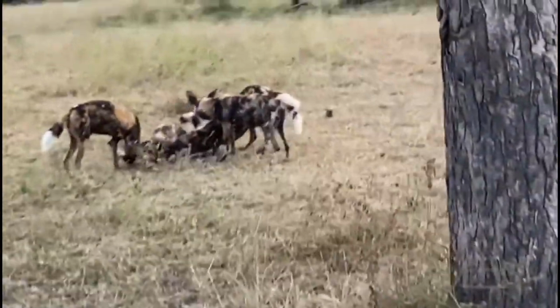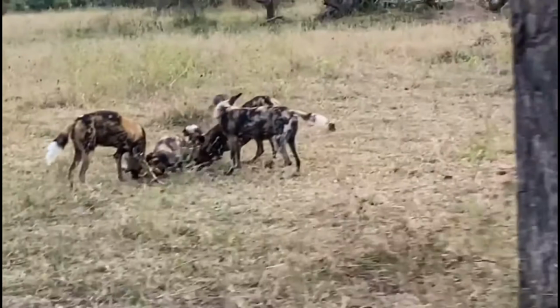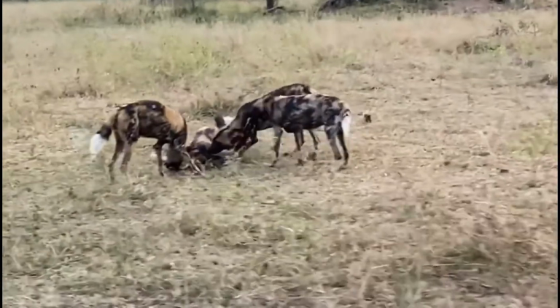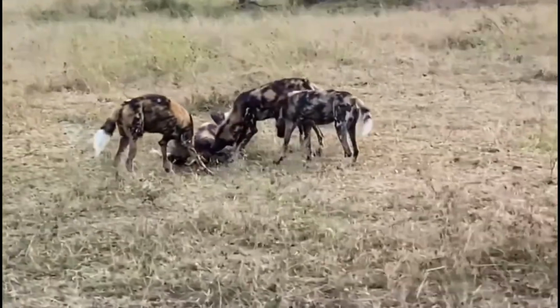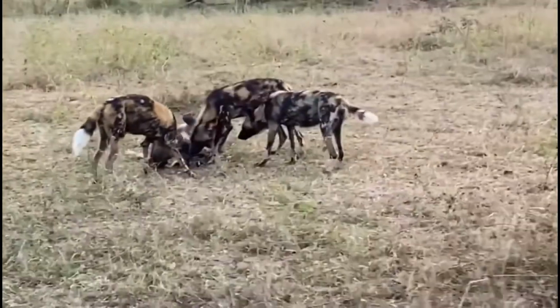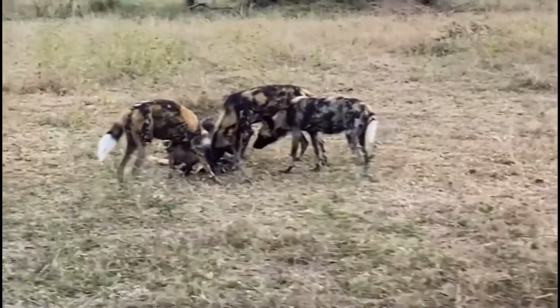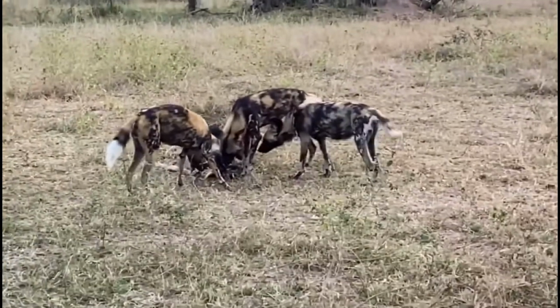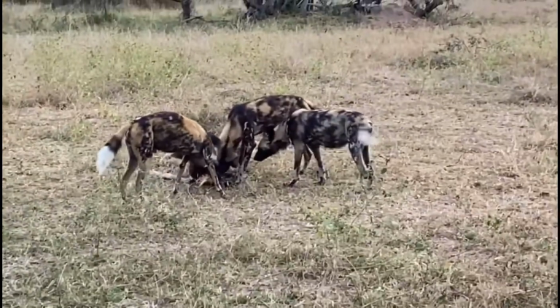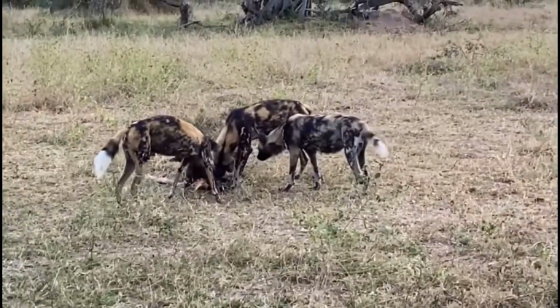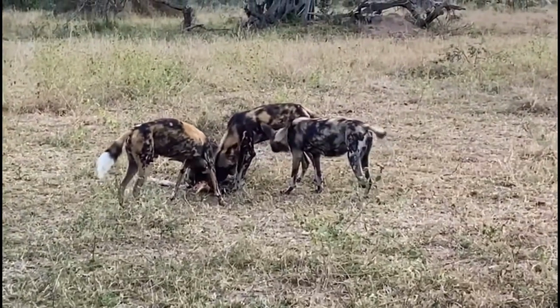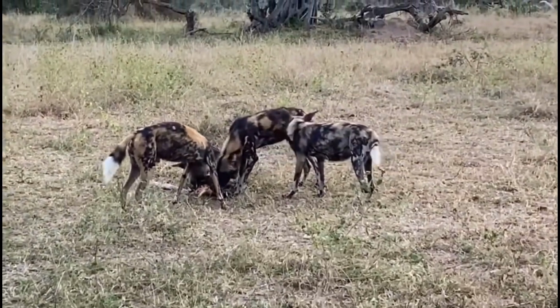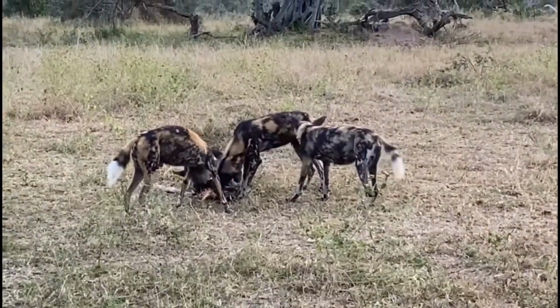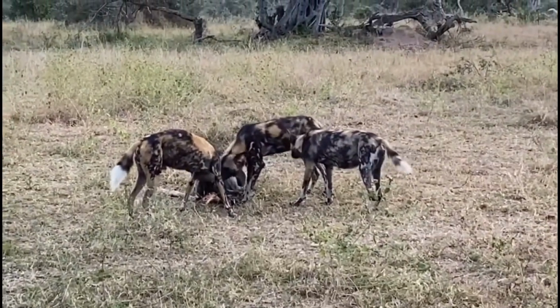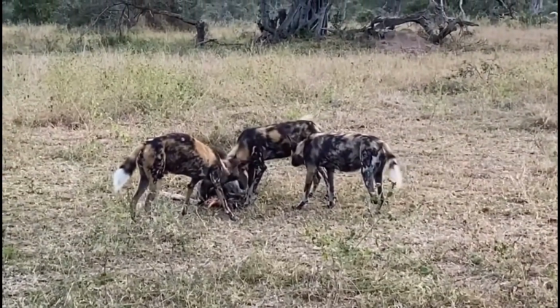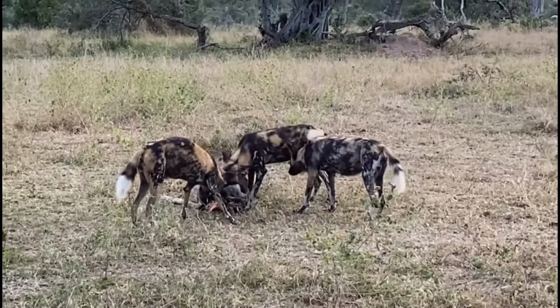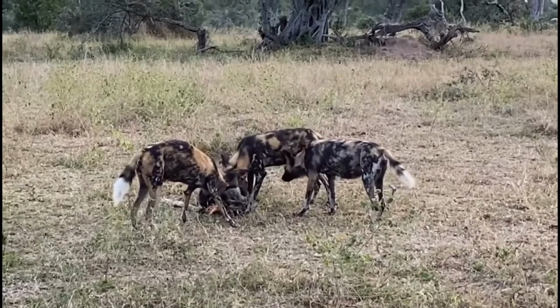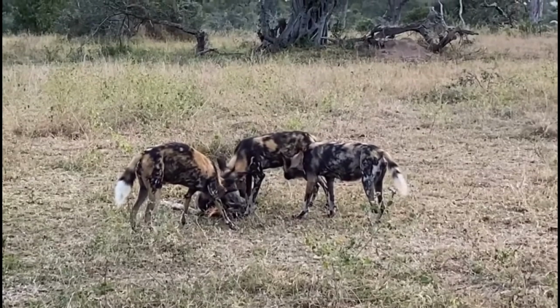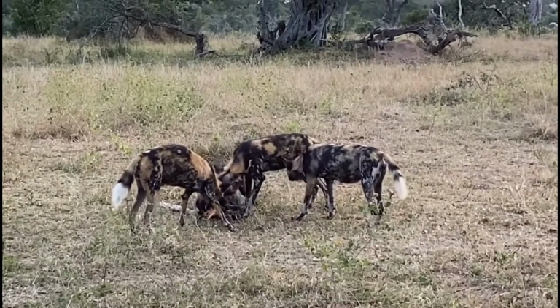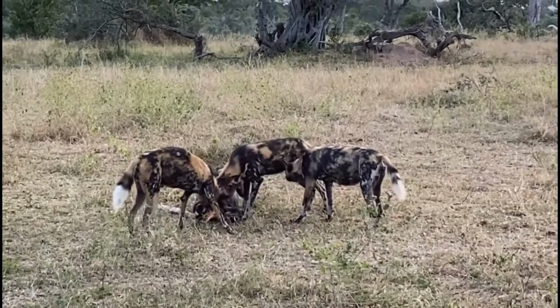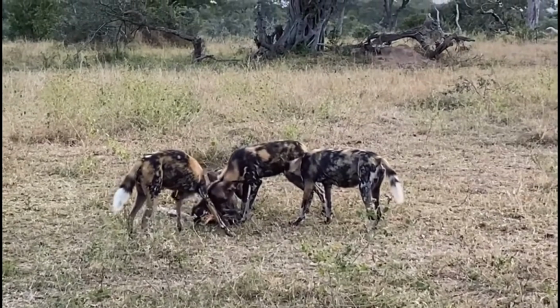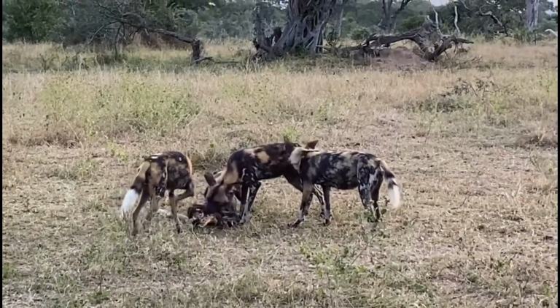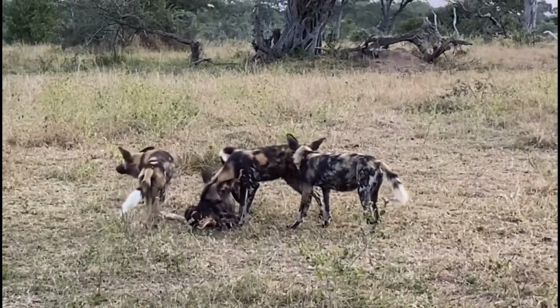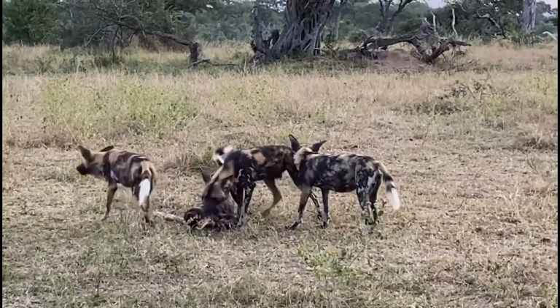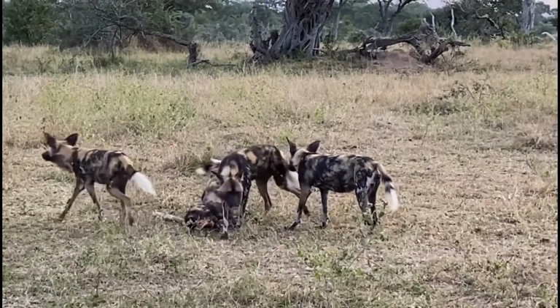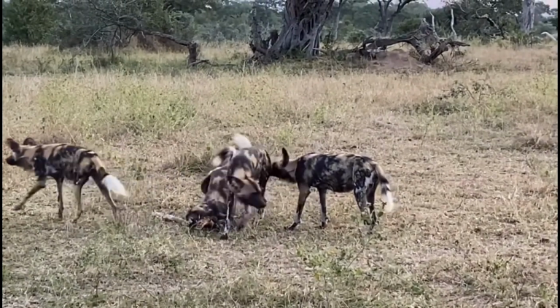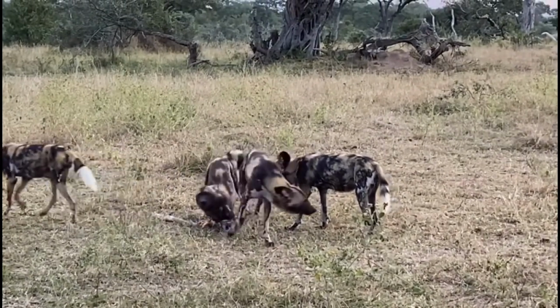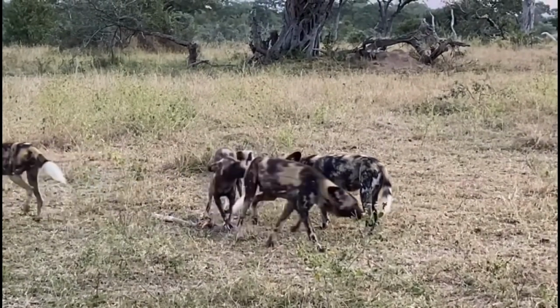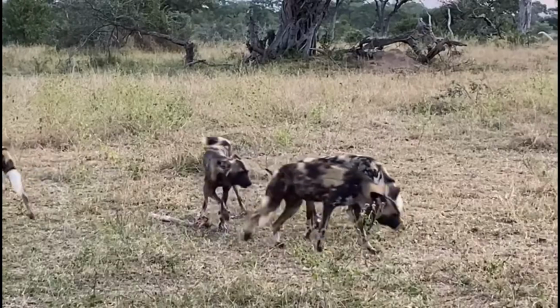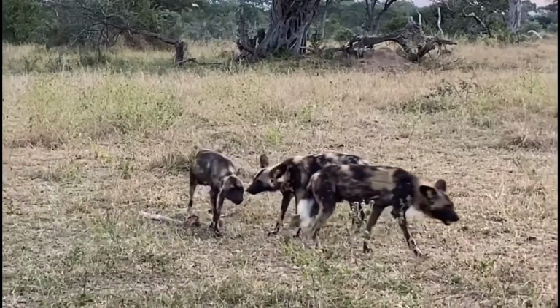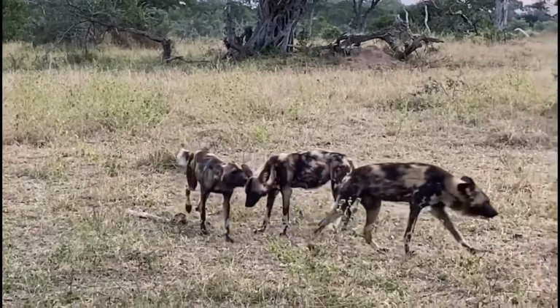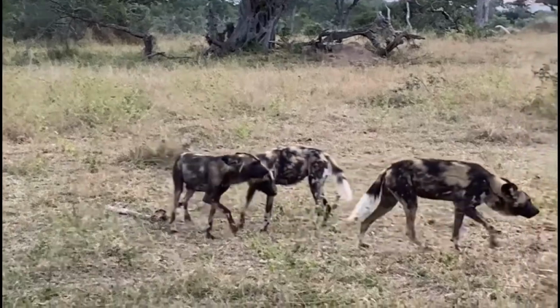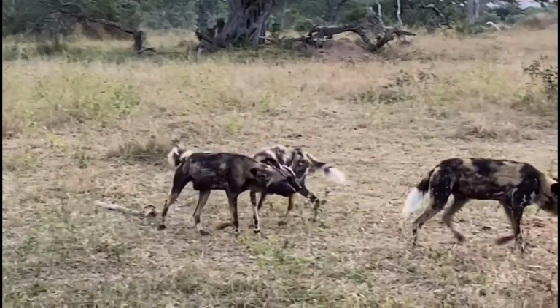African wild dogs live in packs, averaging from 7 to 15 members and sometimes up to 40. Before the recent population decline, packs of up to 100 have been recorded.